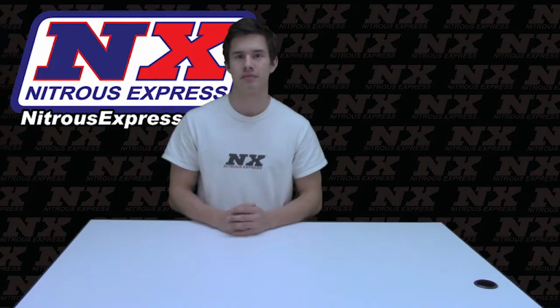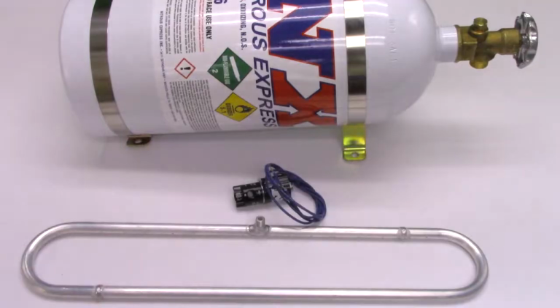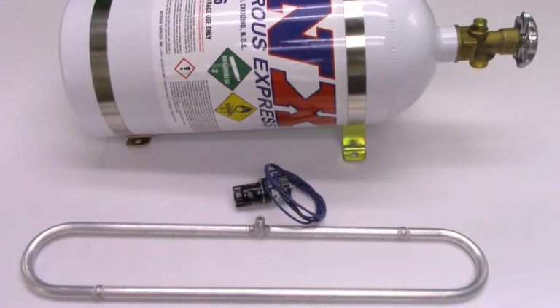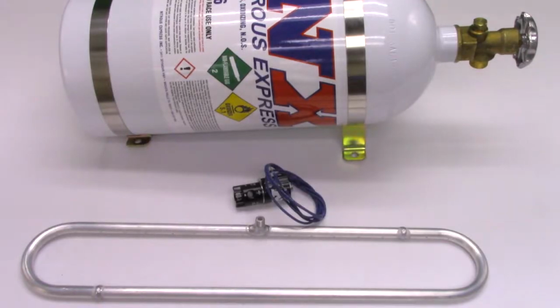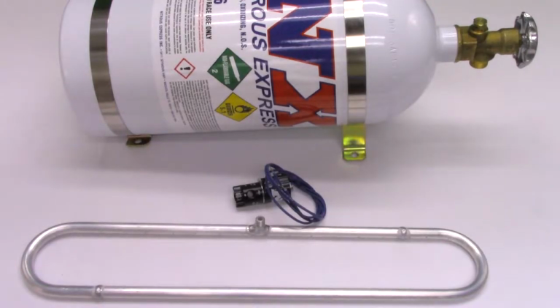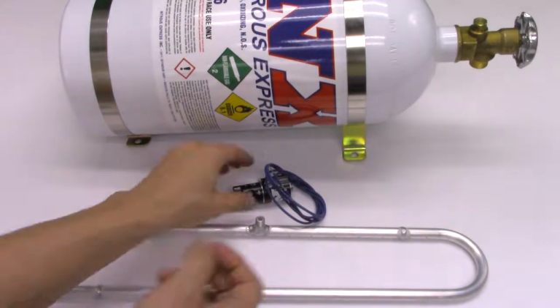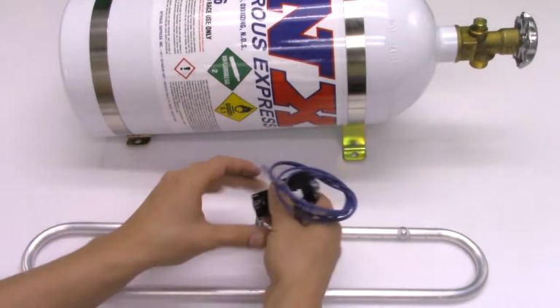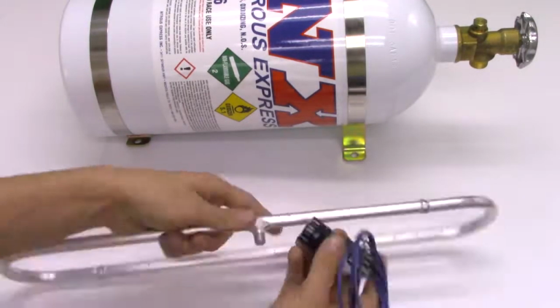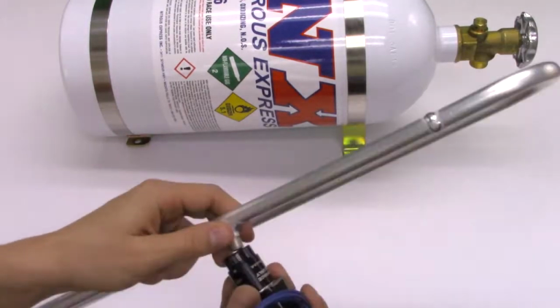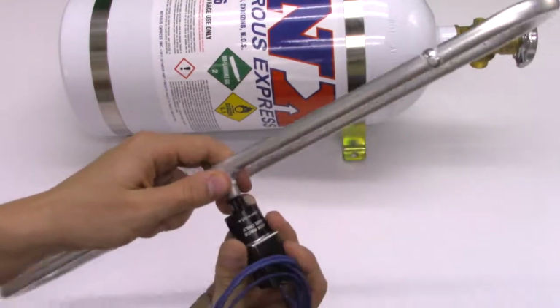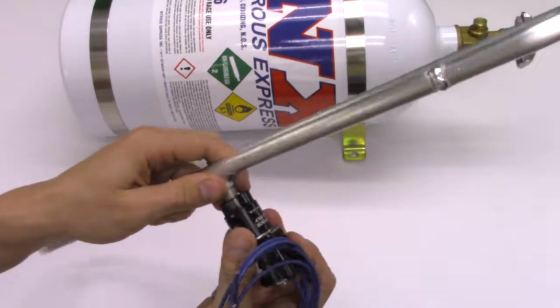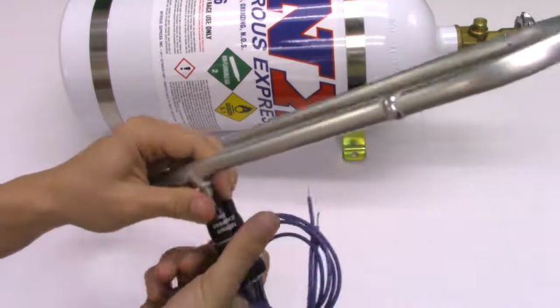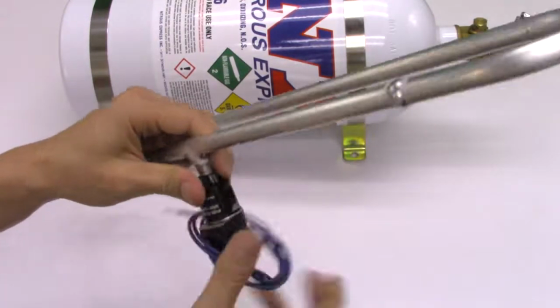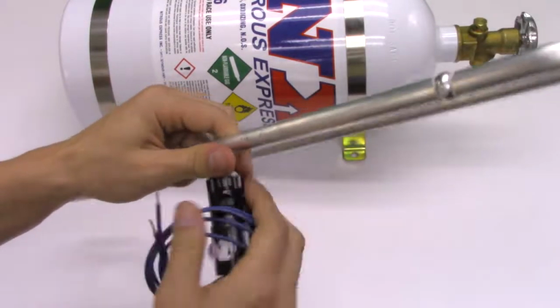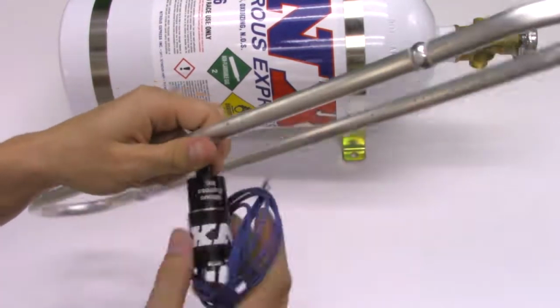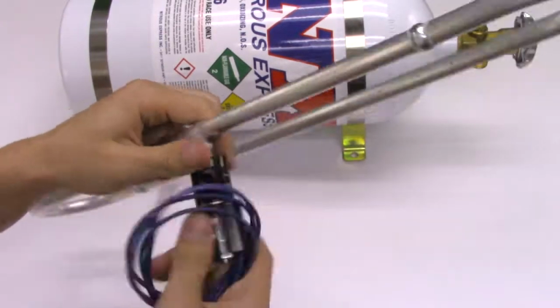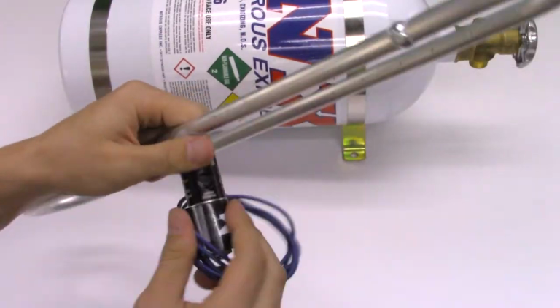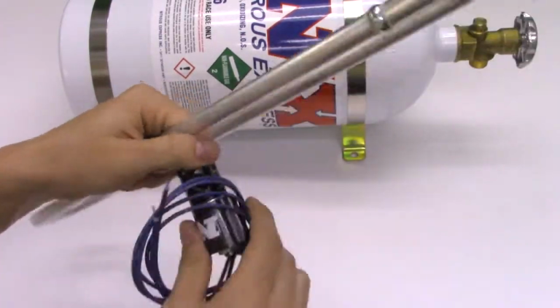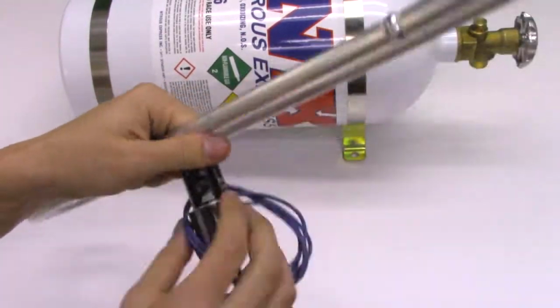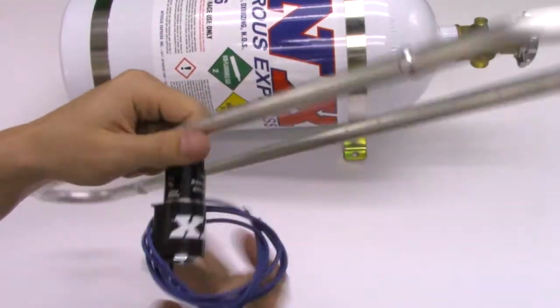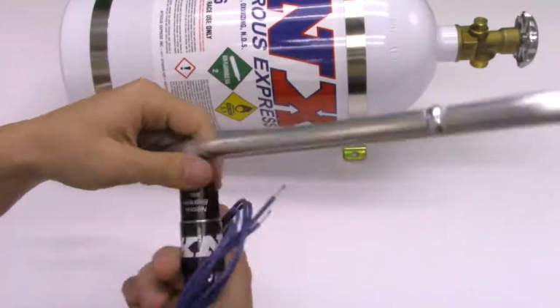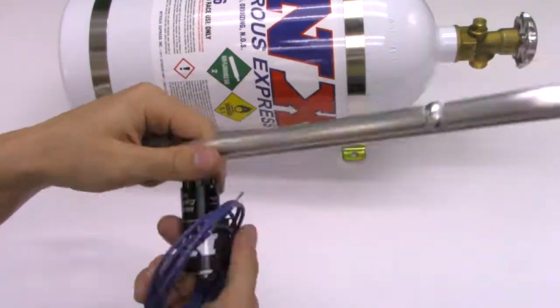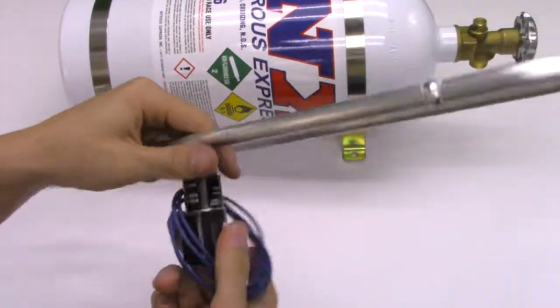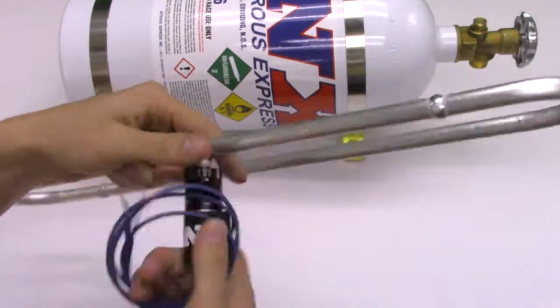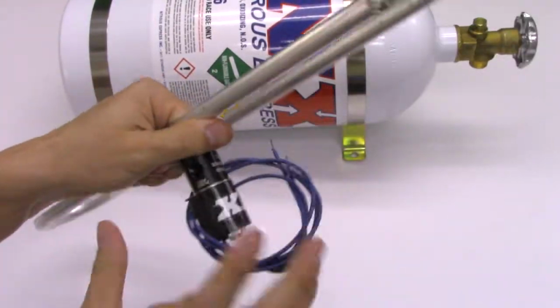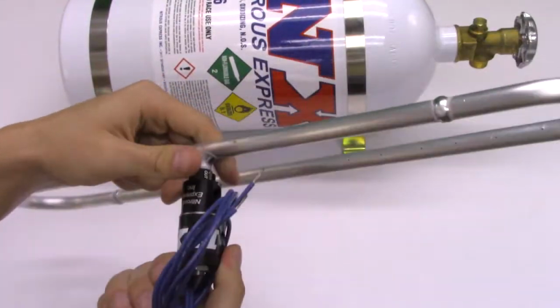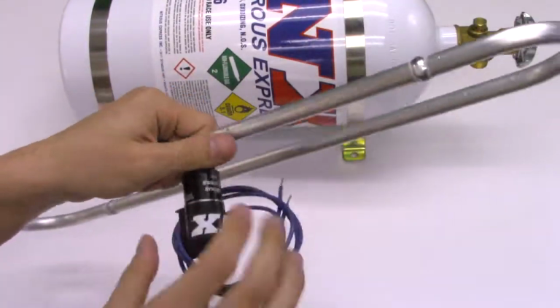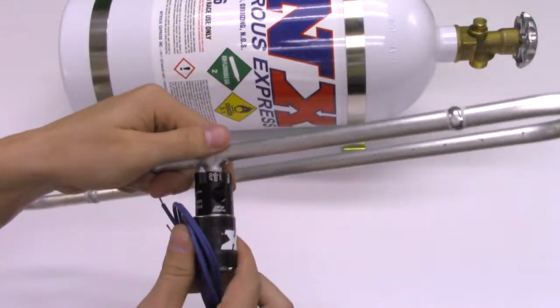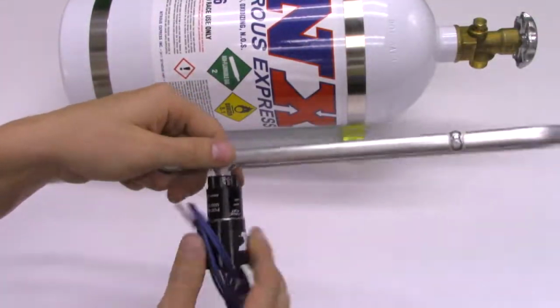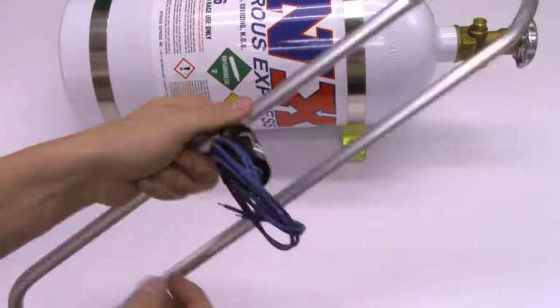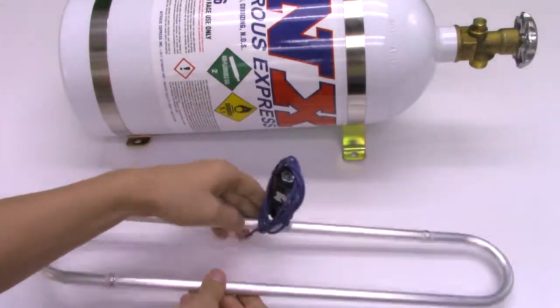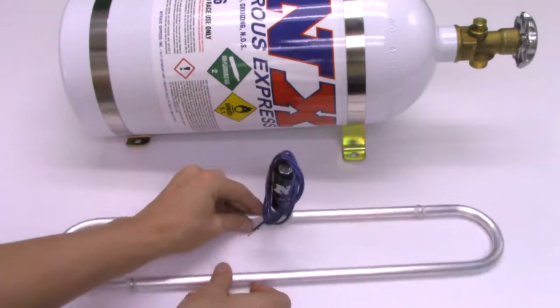A large benefit of our CO2 system is refilling the bottle will be about half the cost of refilling a nitrous bottle. This solenoid mounts directly to the intercooler spray ring to keep things nice and compact.